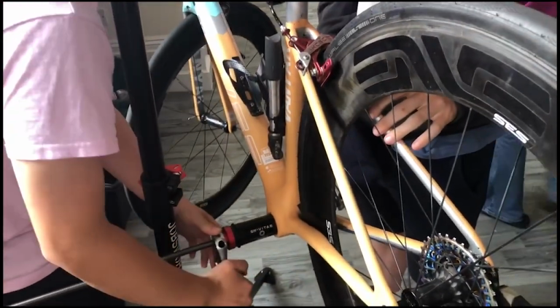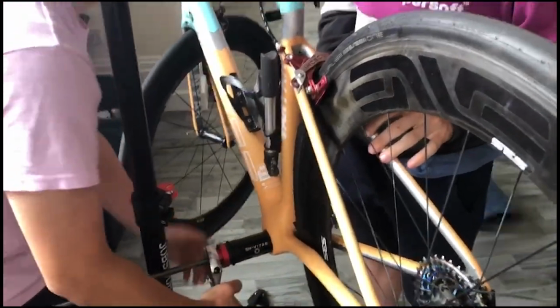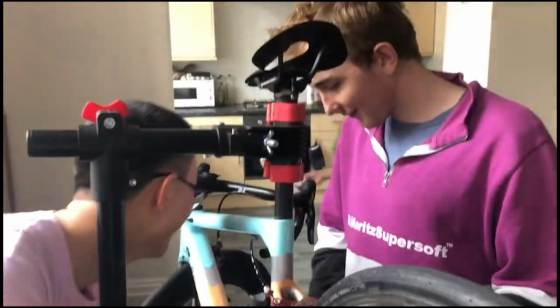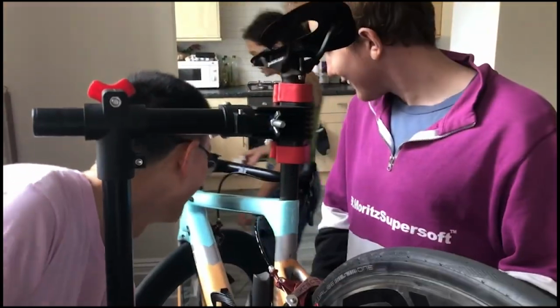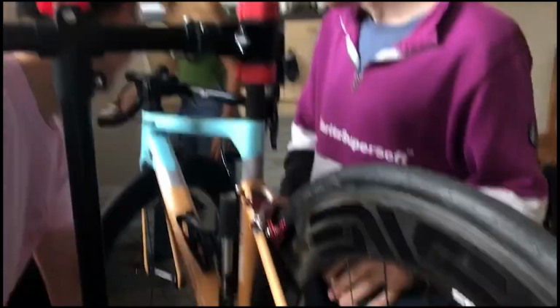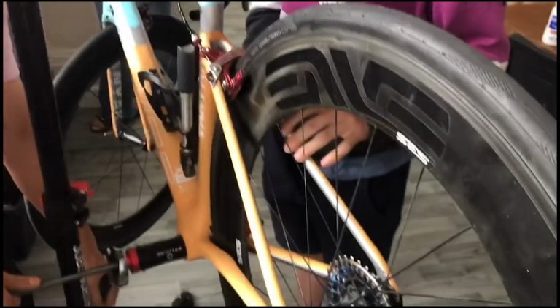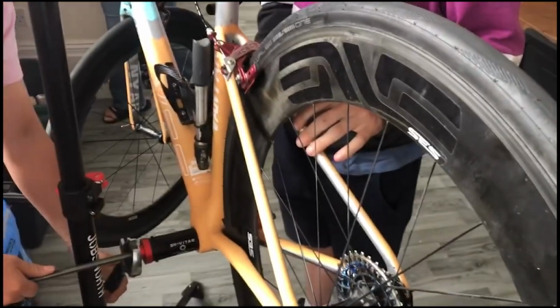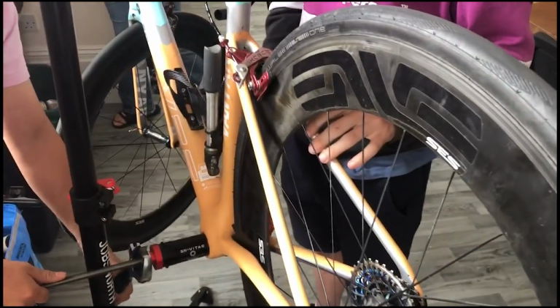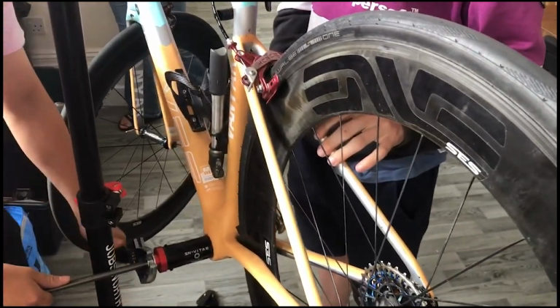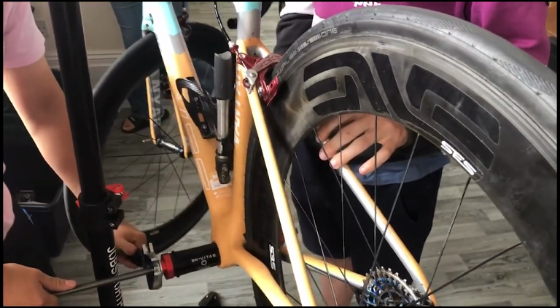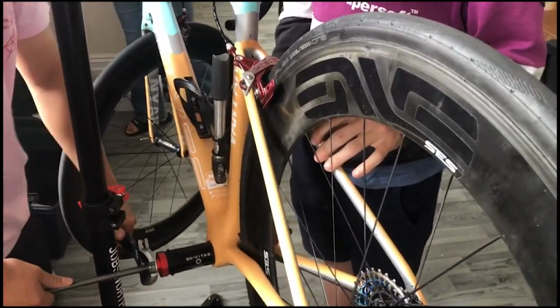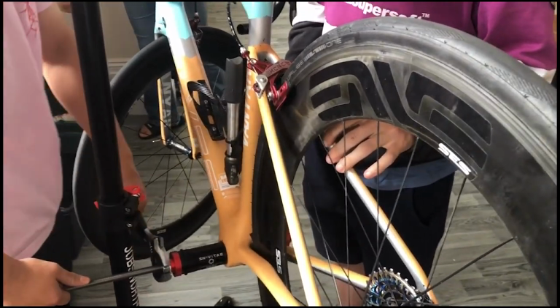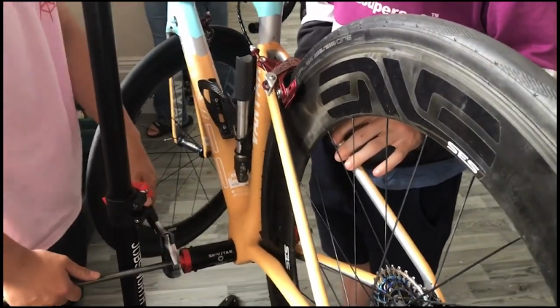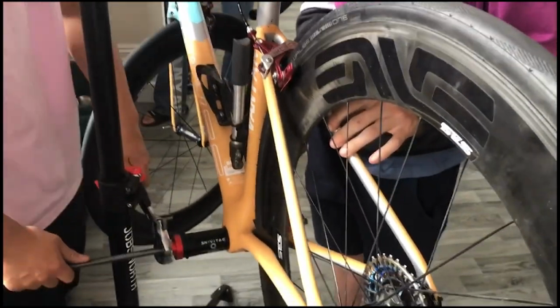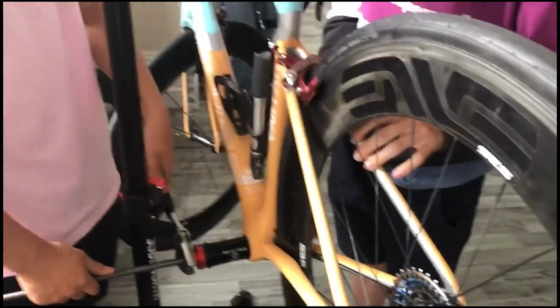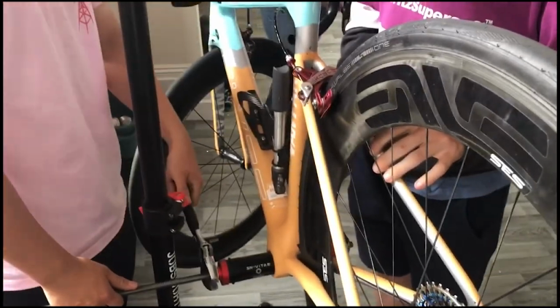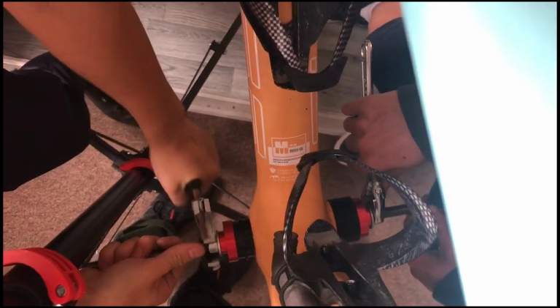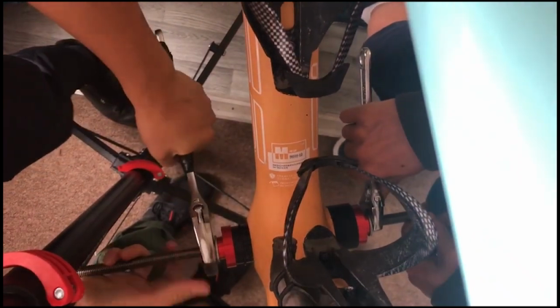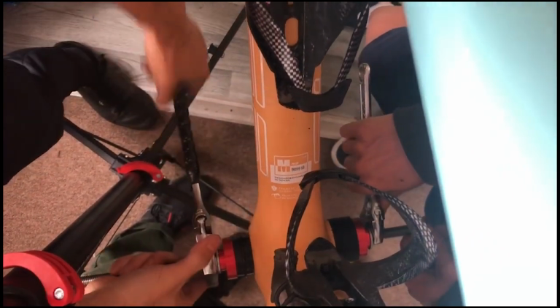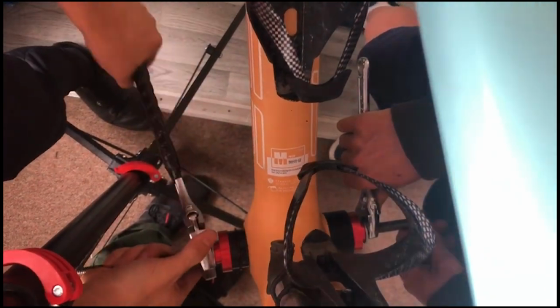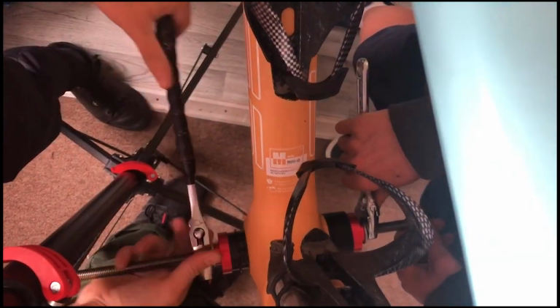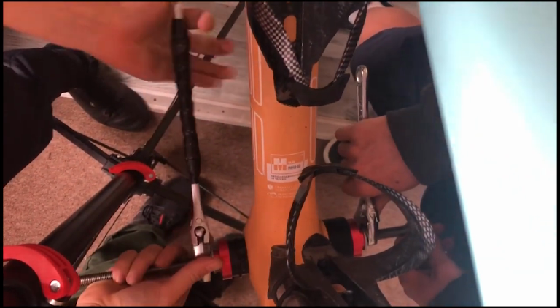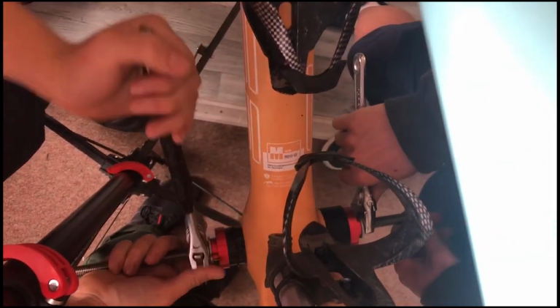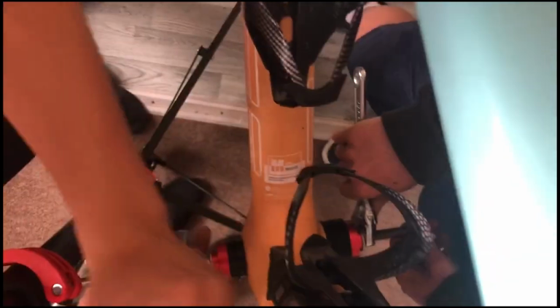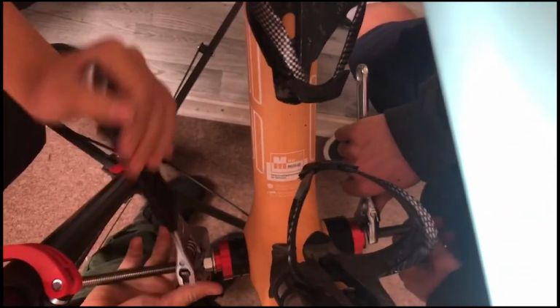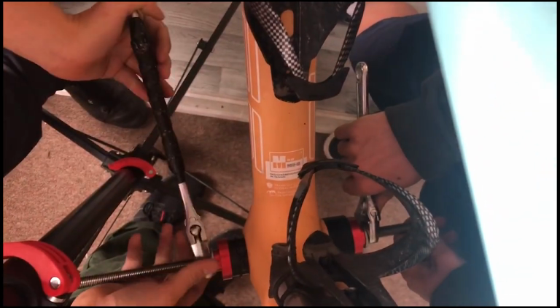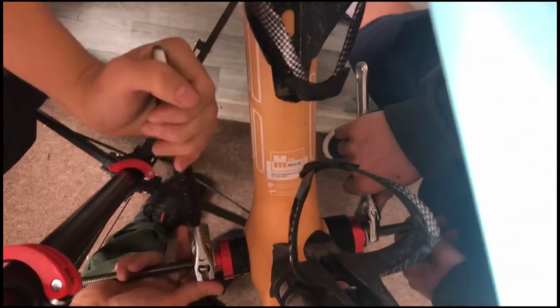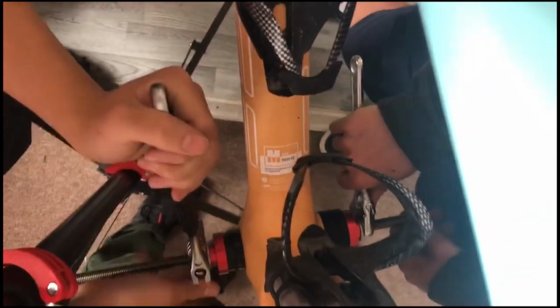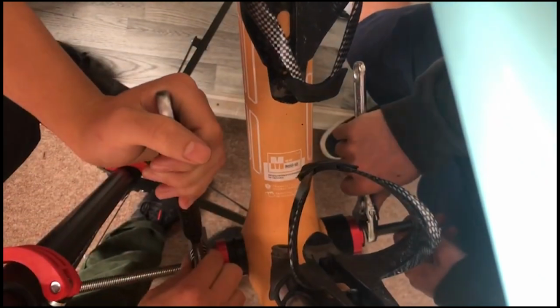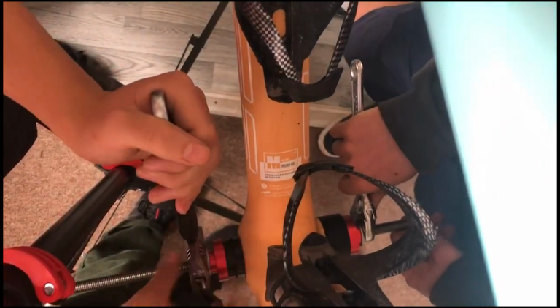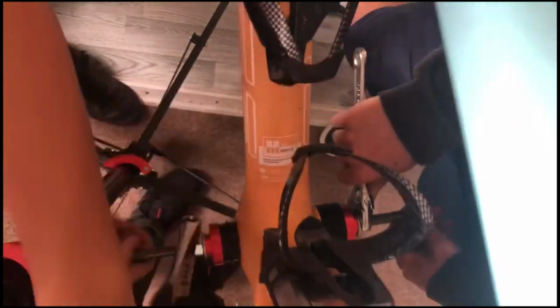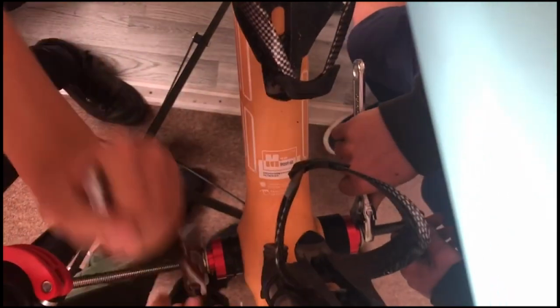The bearings are still pretty good — there's no play, but they're starting to make that whirring noise that suggests they might need to be changed. I will make another video on that. But as you can see, it is an incredibly long steel rod, and that is what you need.